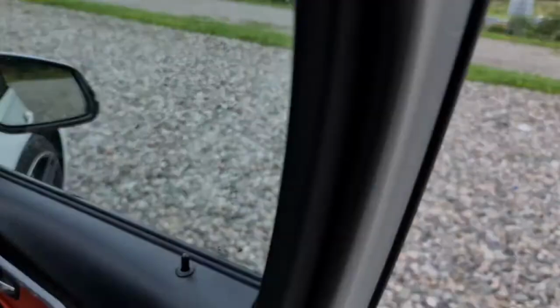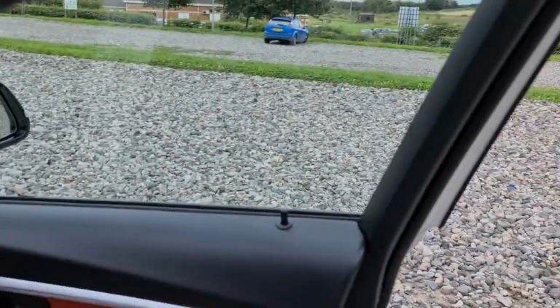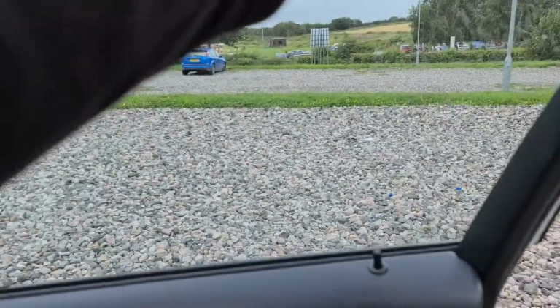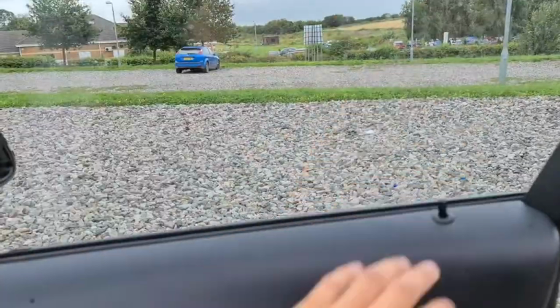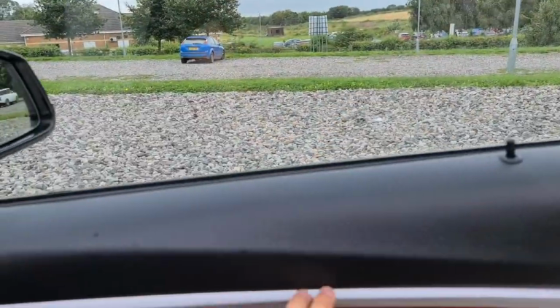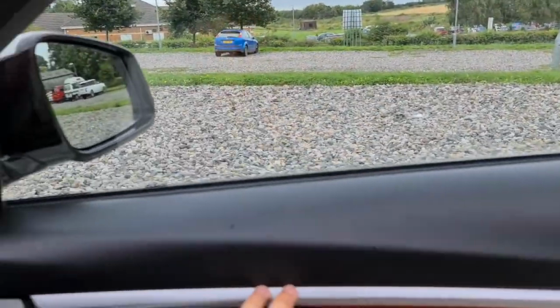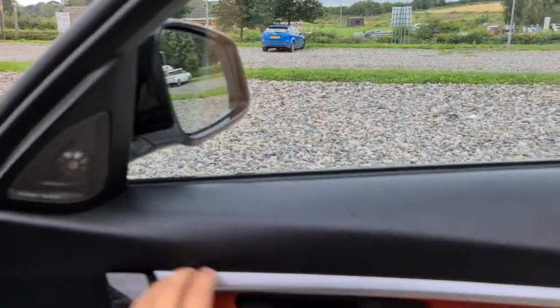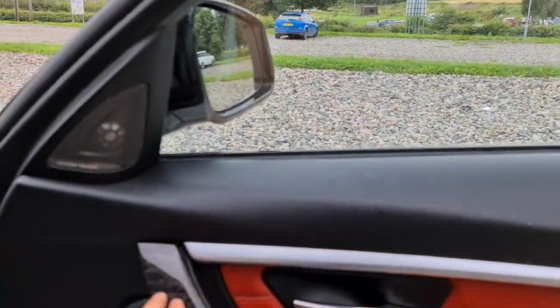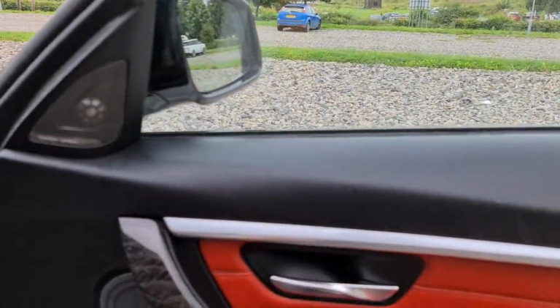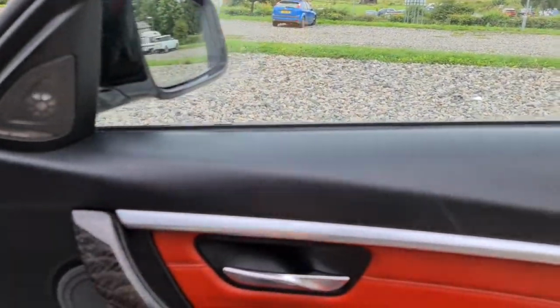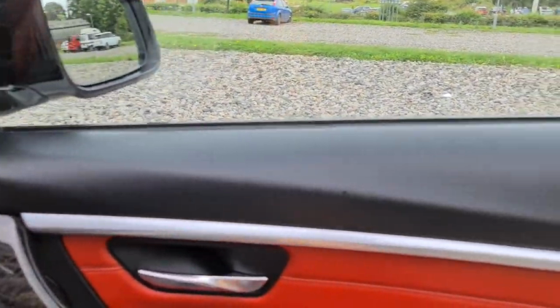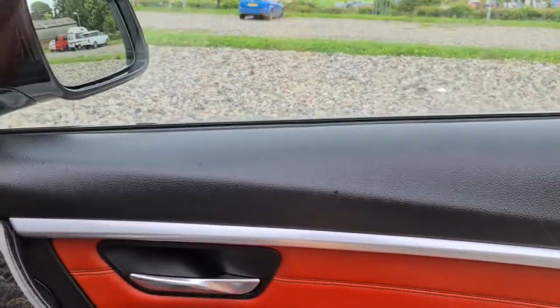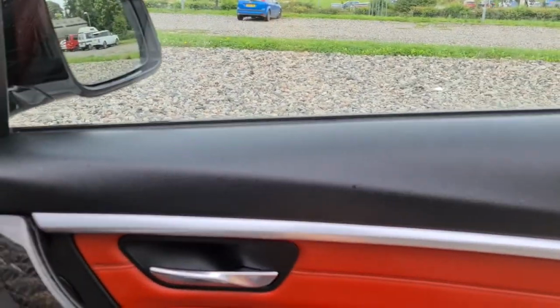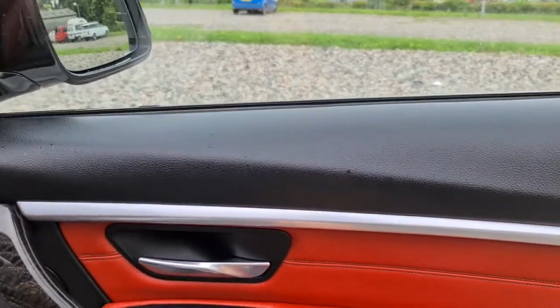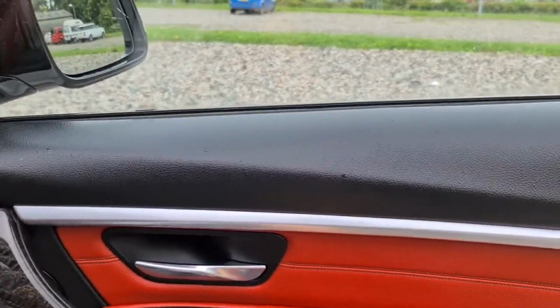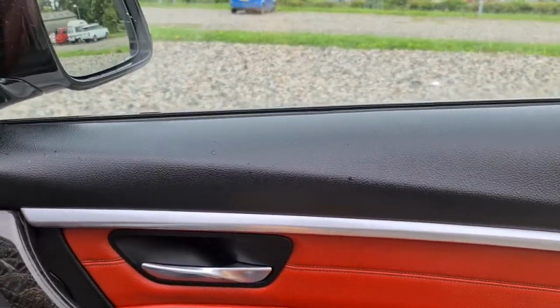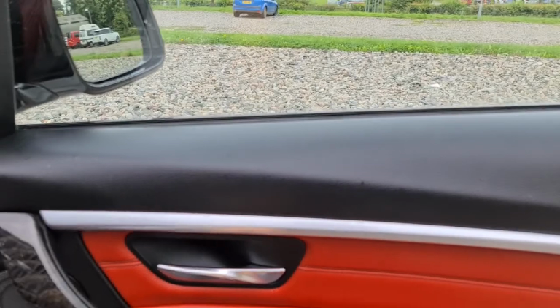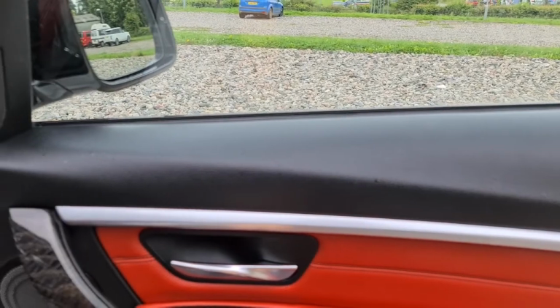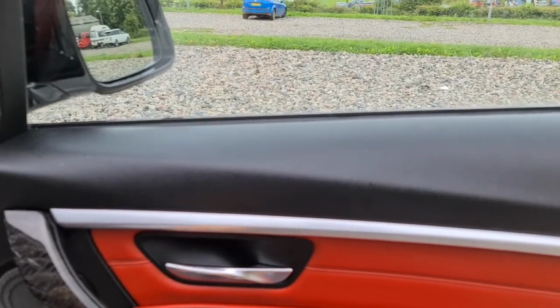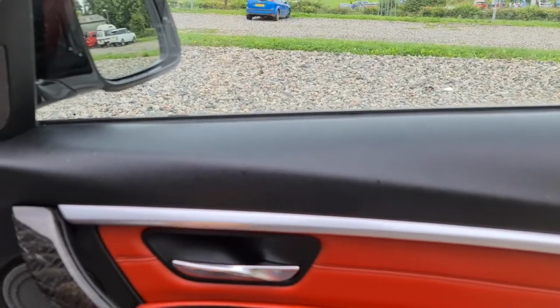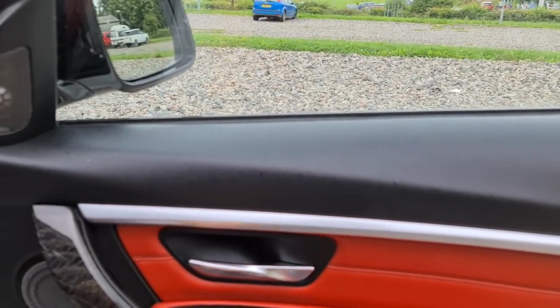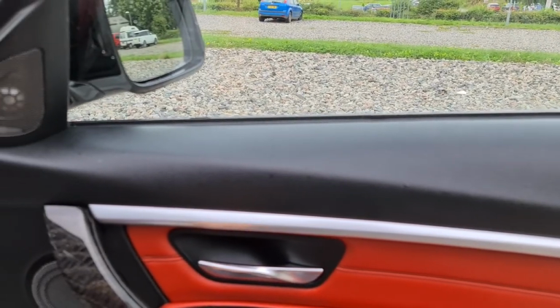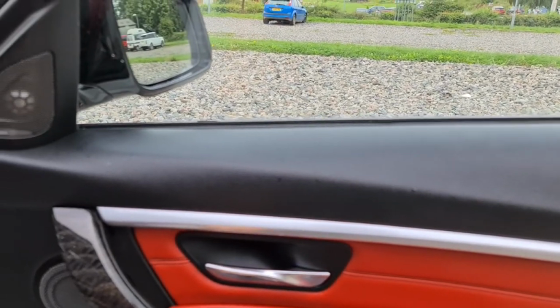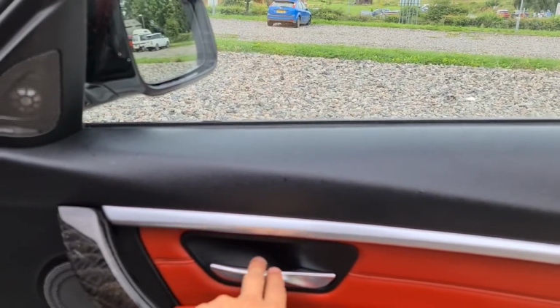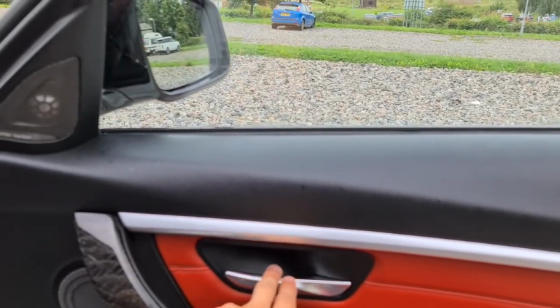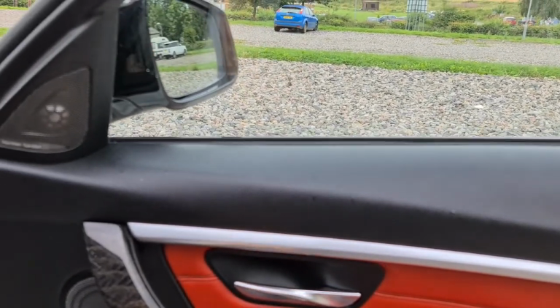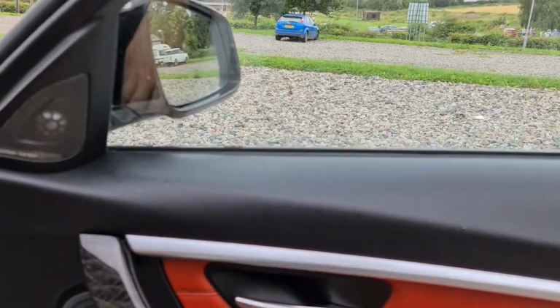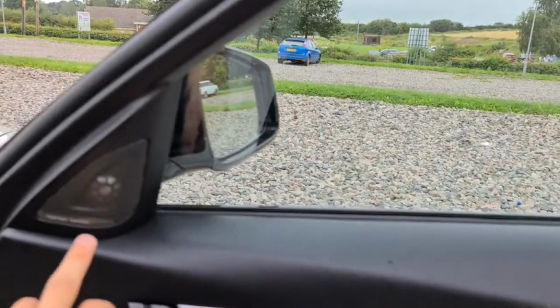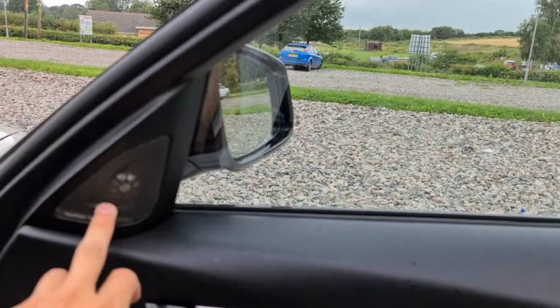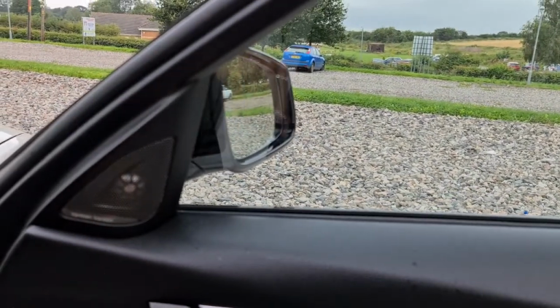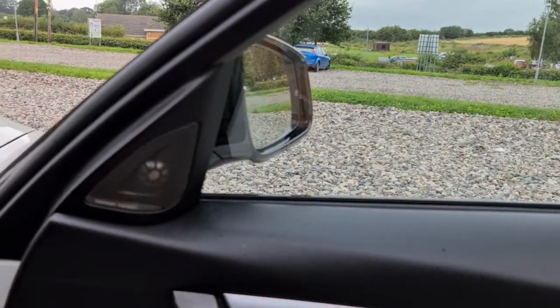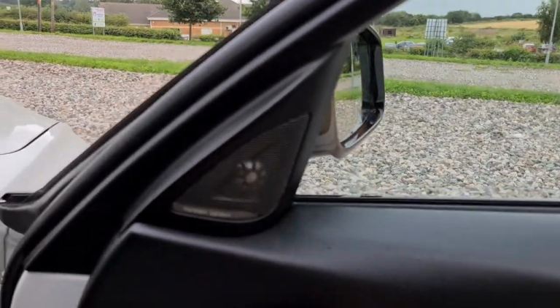The driver's door has the lovely silver with a lovely wood grain effect, soft touch coral red leather as well as electric windows, electric and power folding wing mirrors, brushed metal handle, and you've also got the premium Harman Kardon sound system.